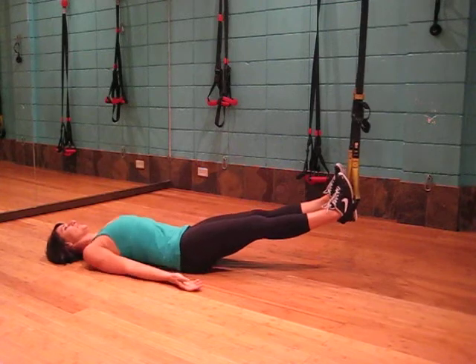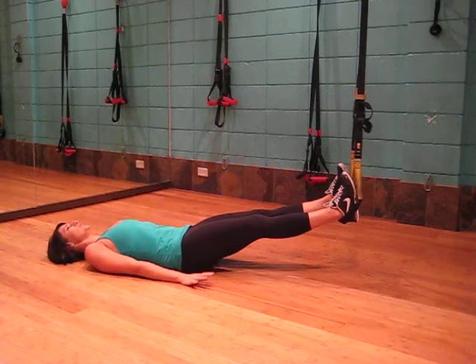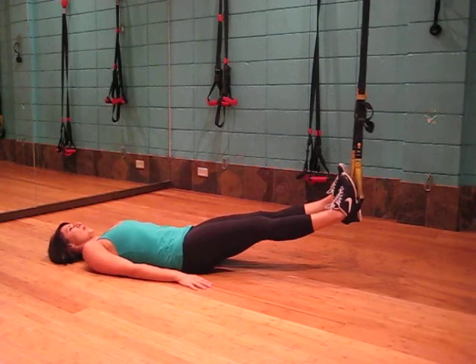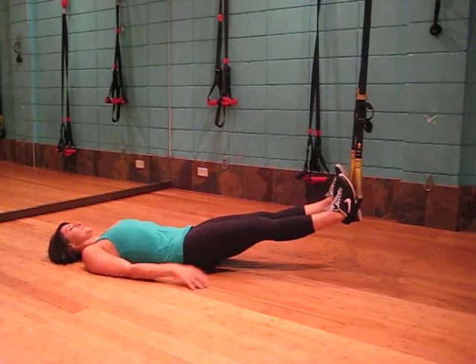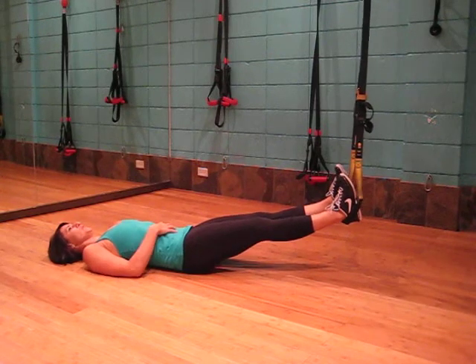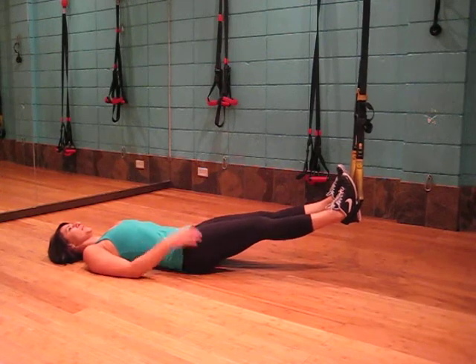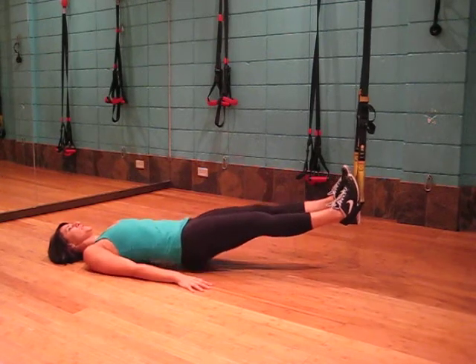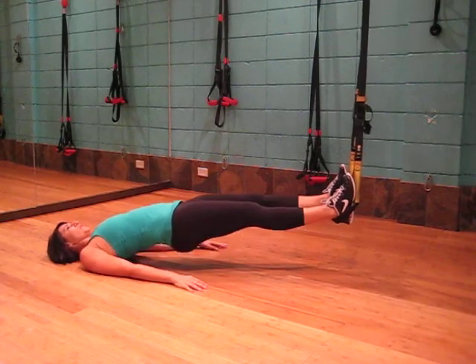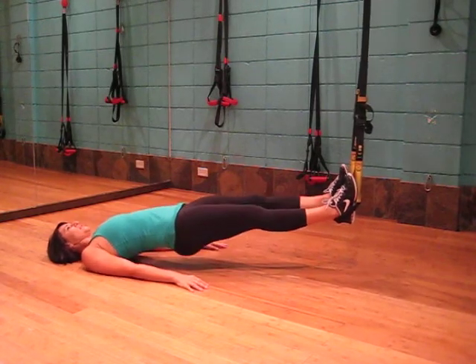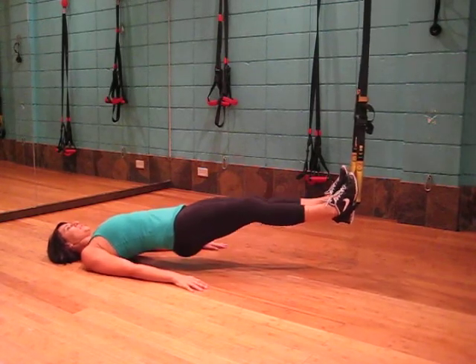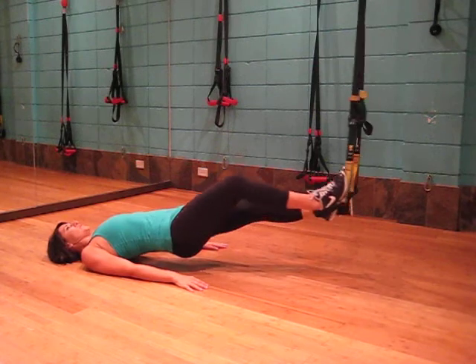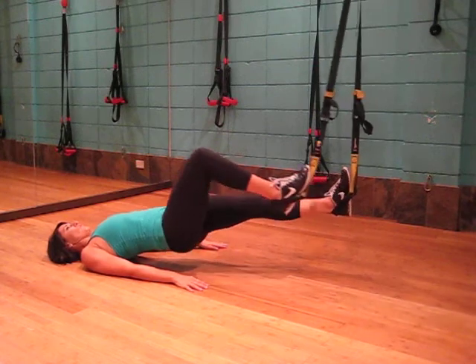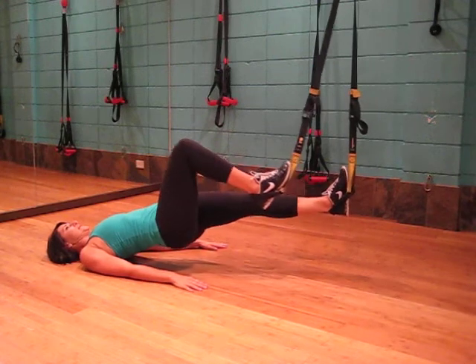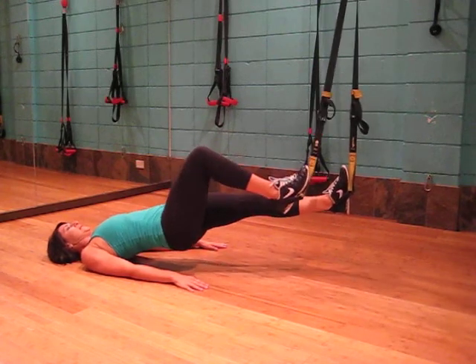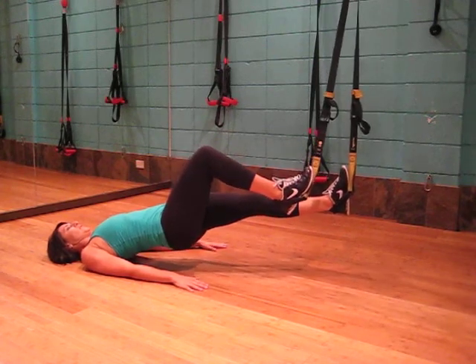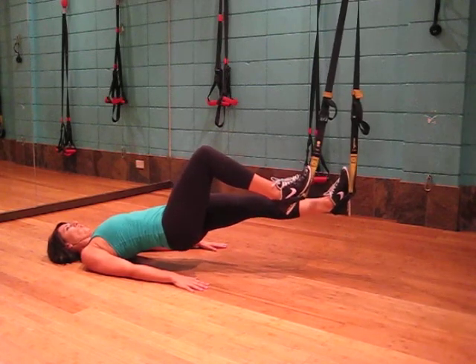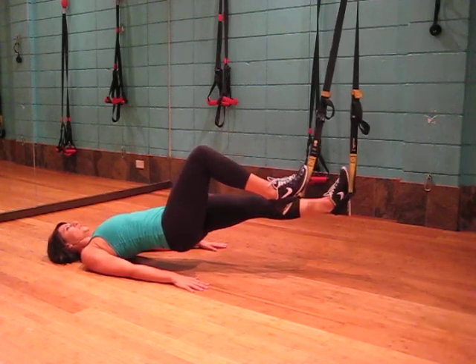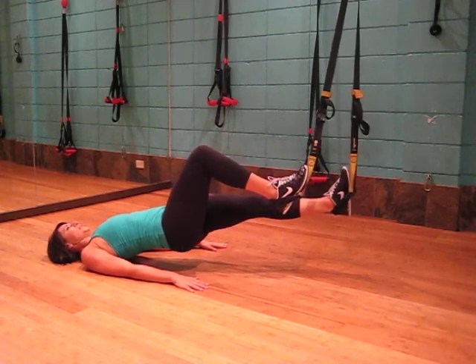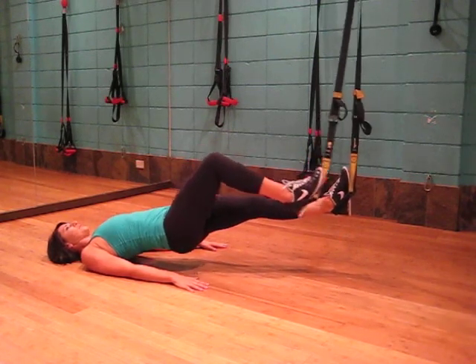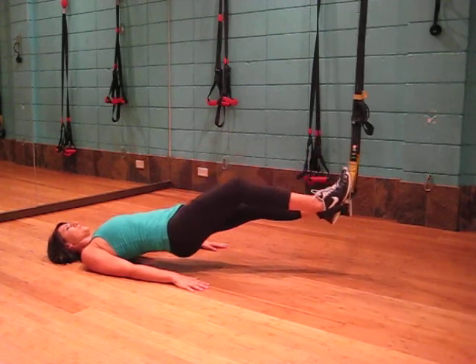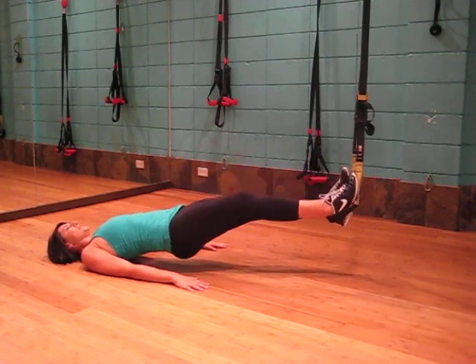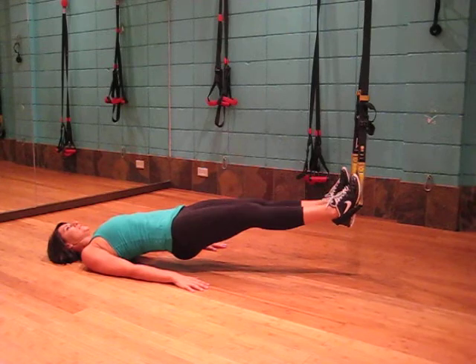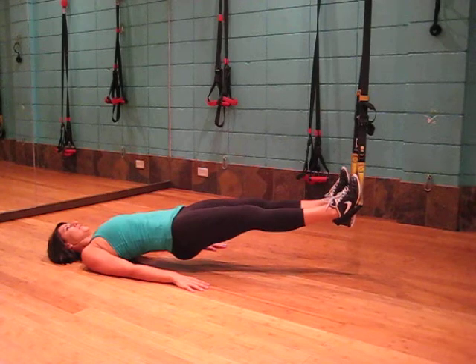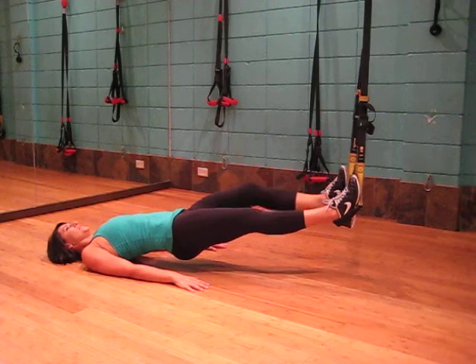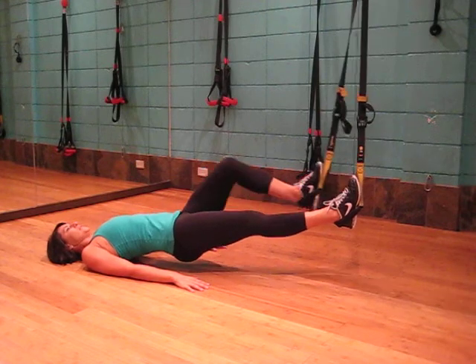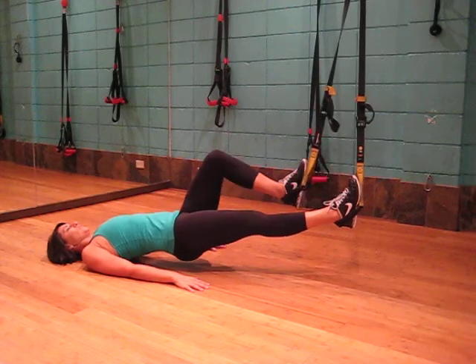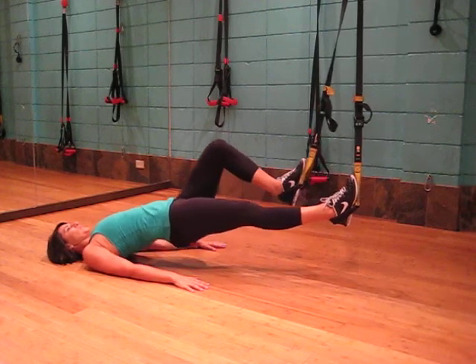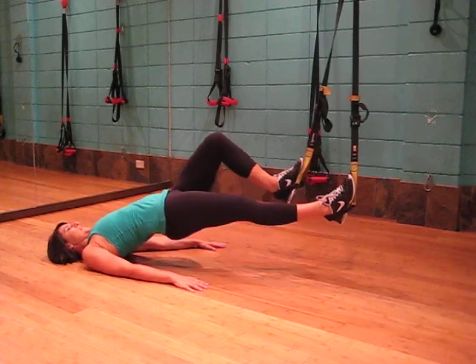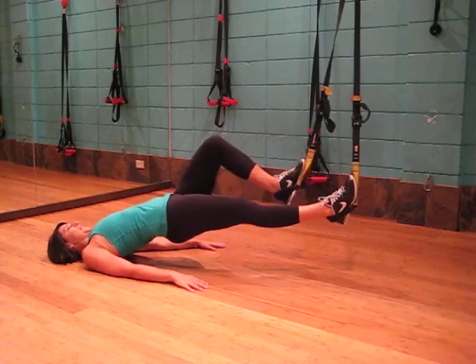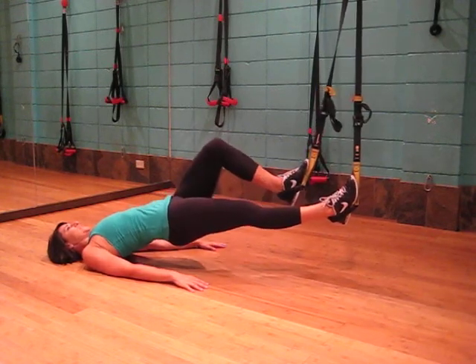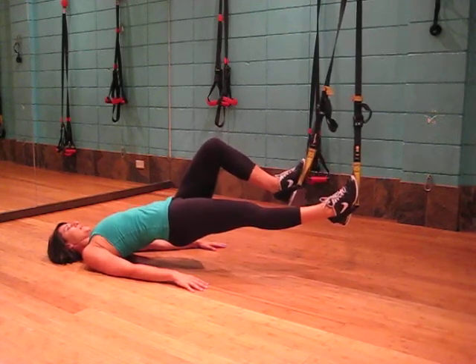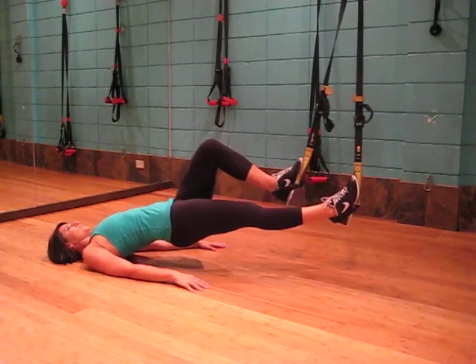On the ground, palms facing down and core engaged, we're going to lift up and bring one leg in. We're going to hold and then retract back and repeat. We want to ensure that we keep the hips as high as possible.